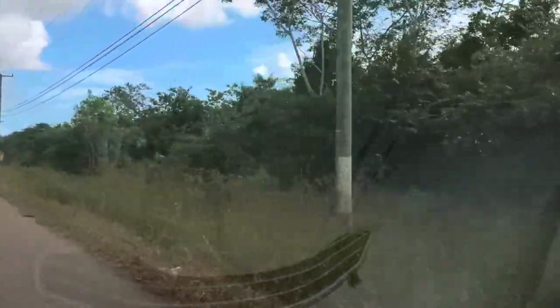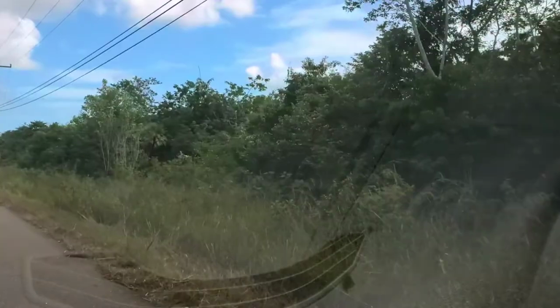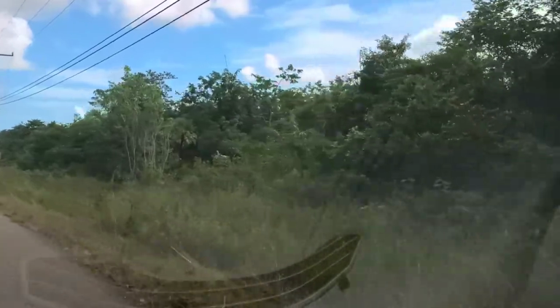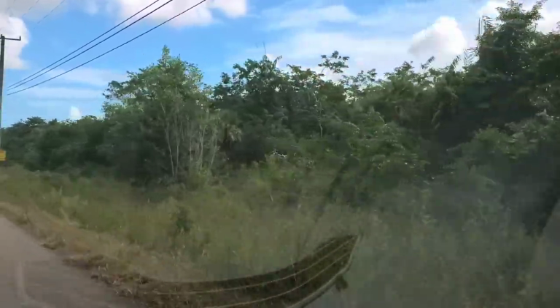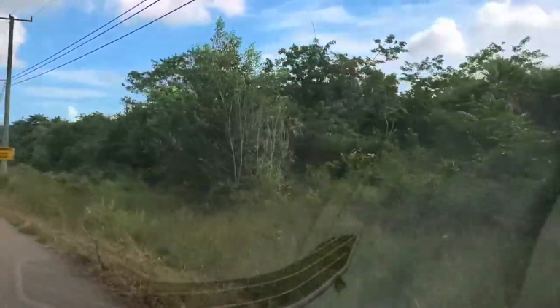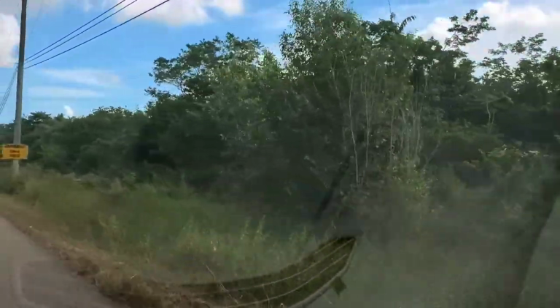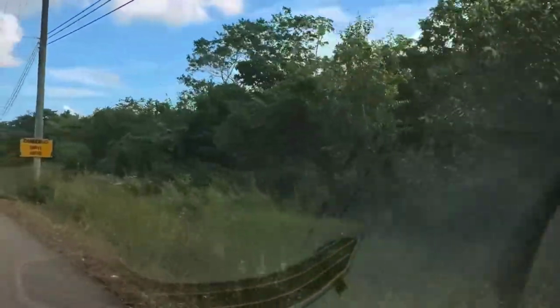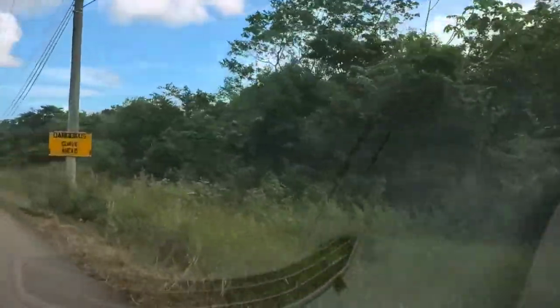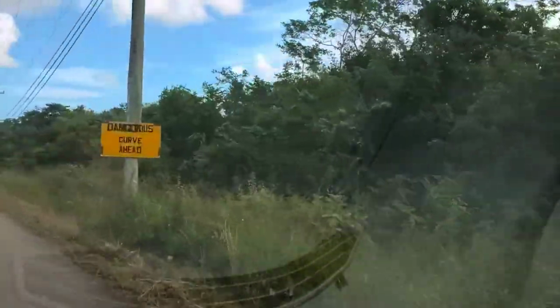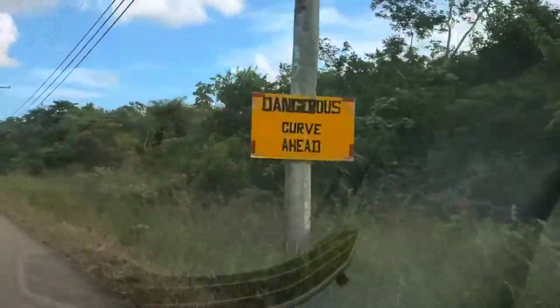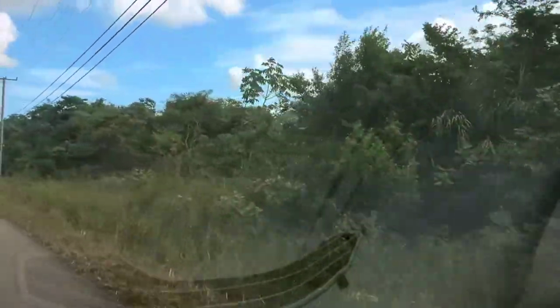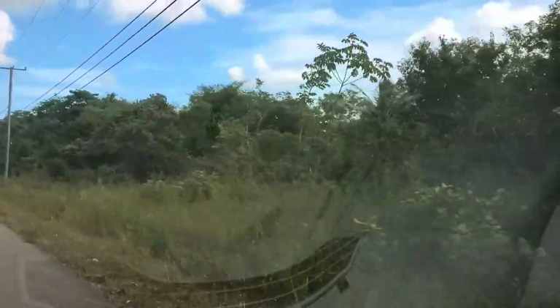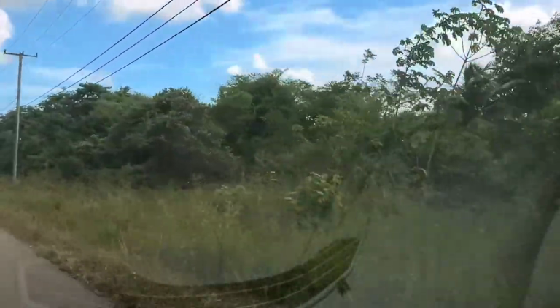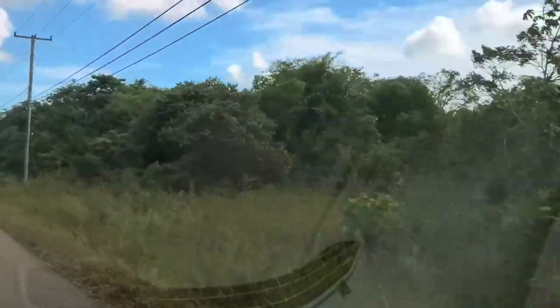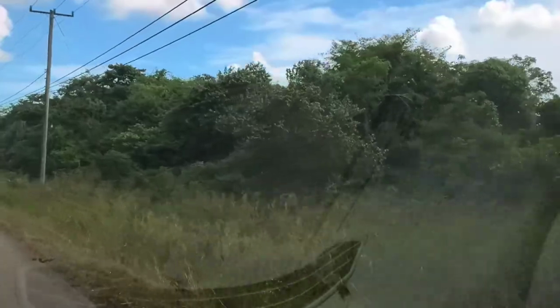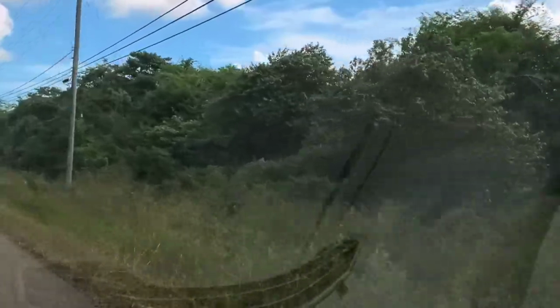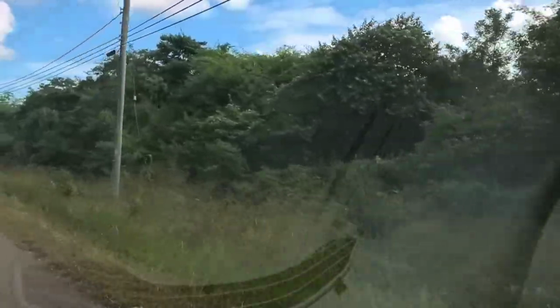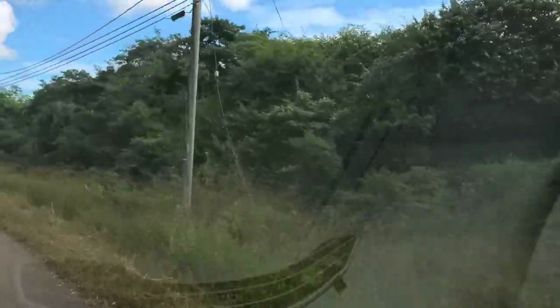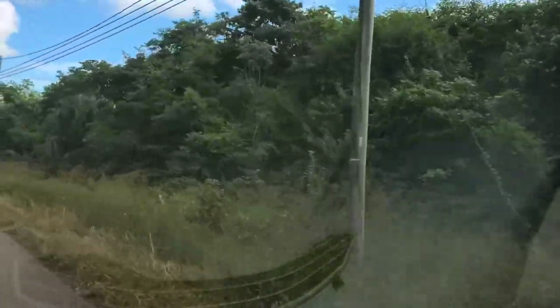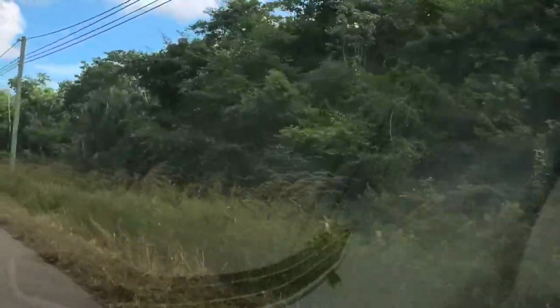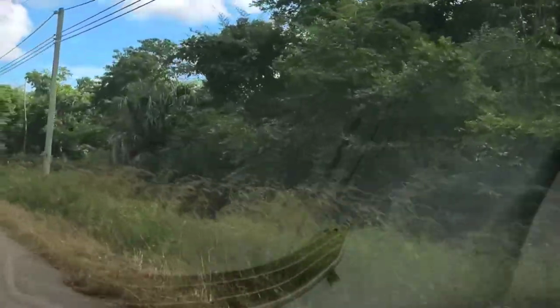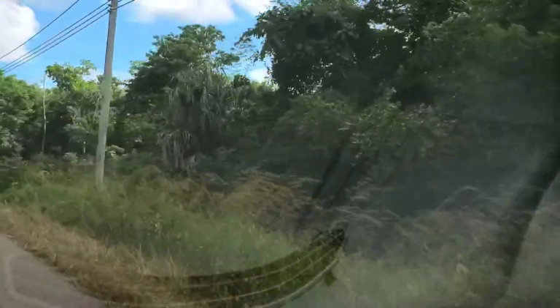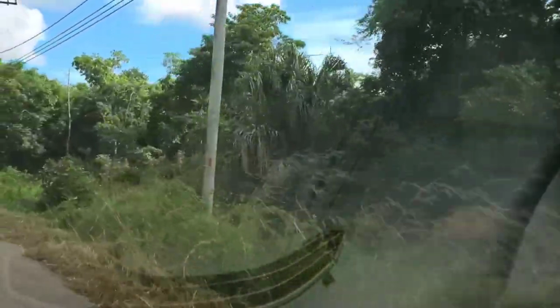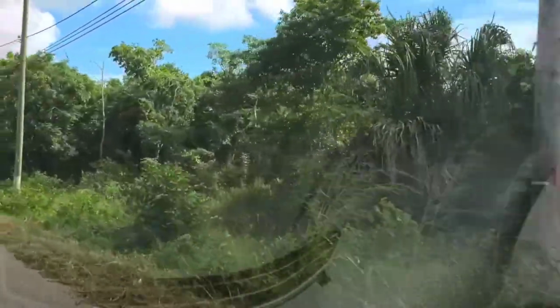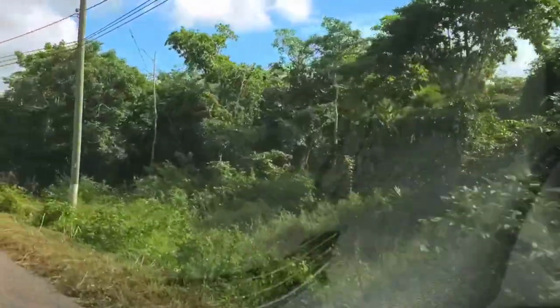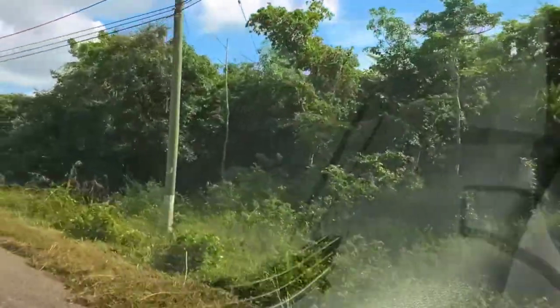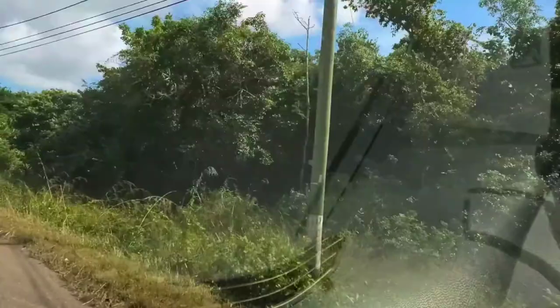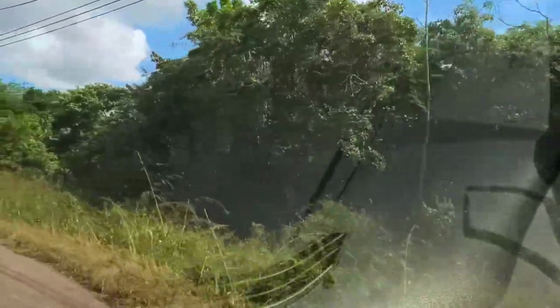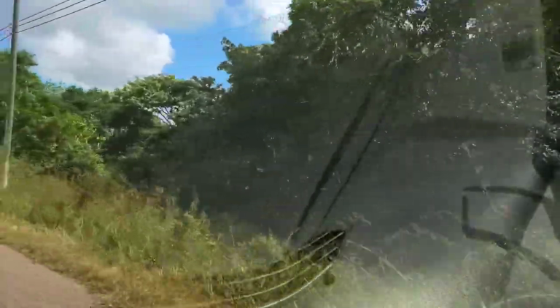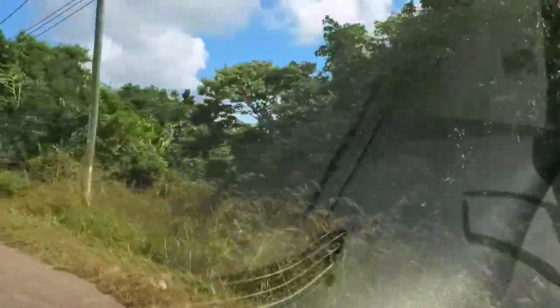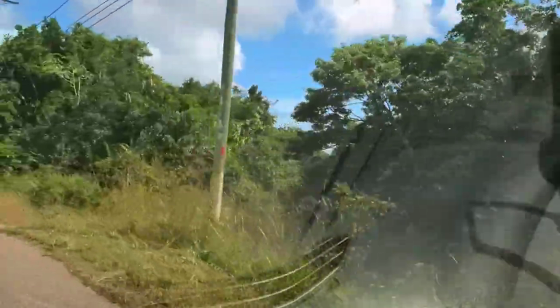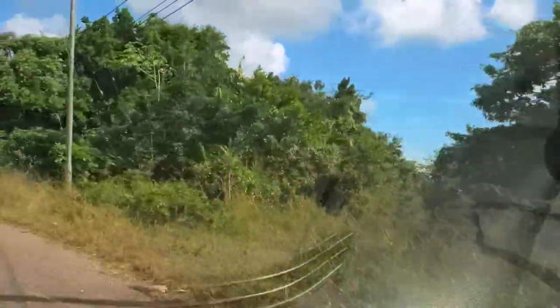There's a dangerous curve ahead sign, so I'll slow down. There are all kinds of property for sale out here — I've been seeing the signs. It doesn't interest me personally, this area, but it is pretty.